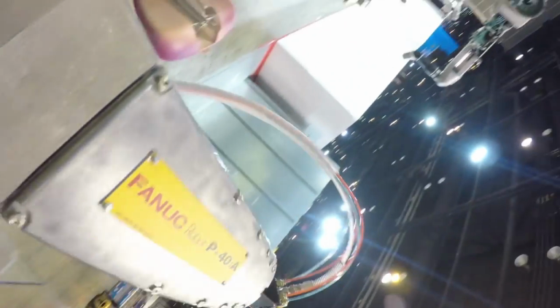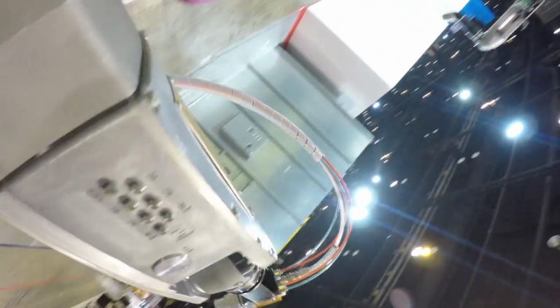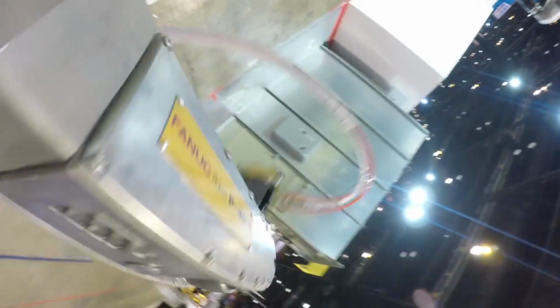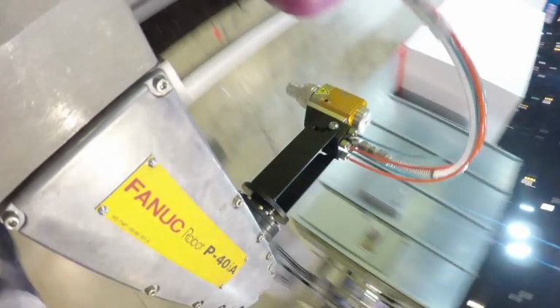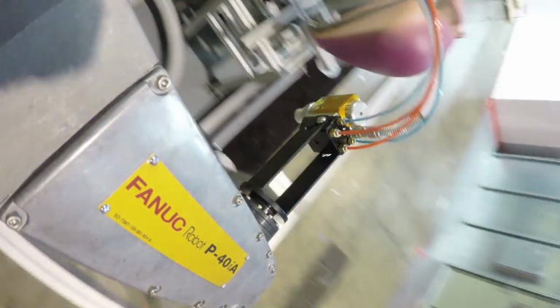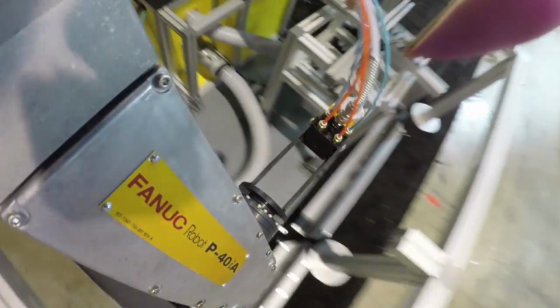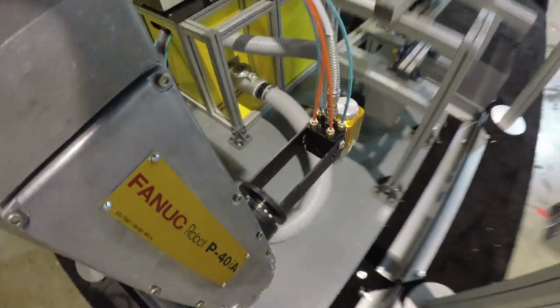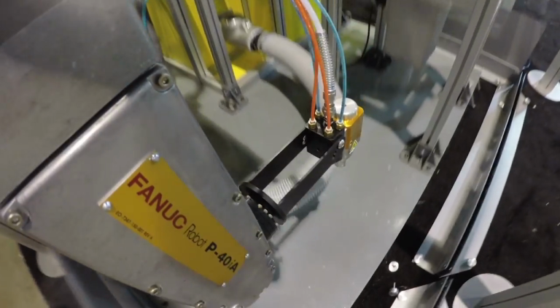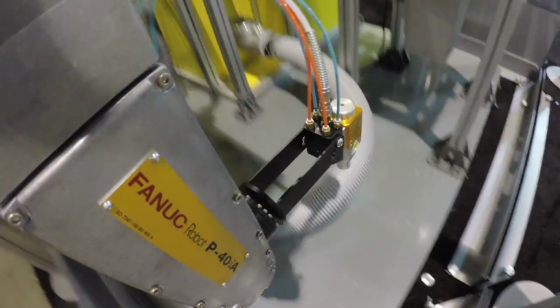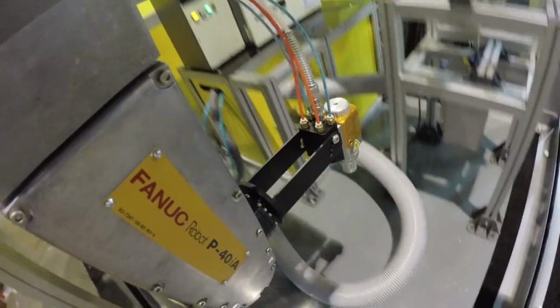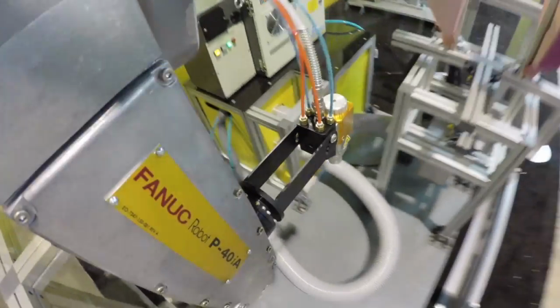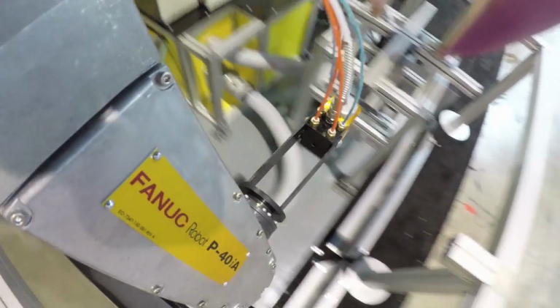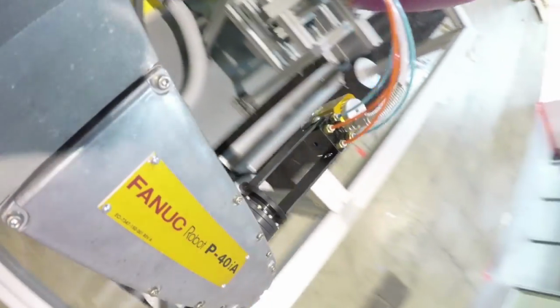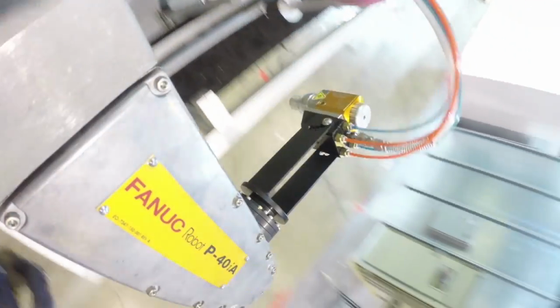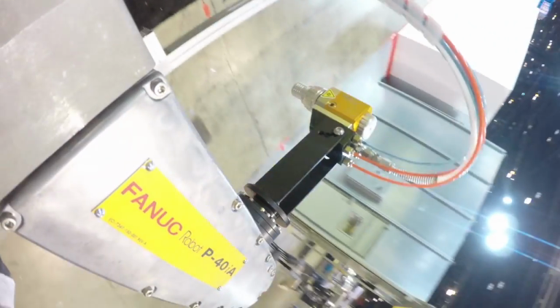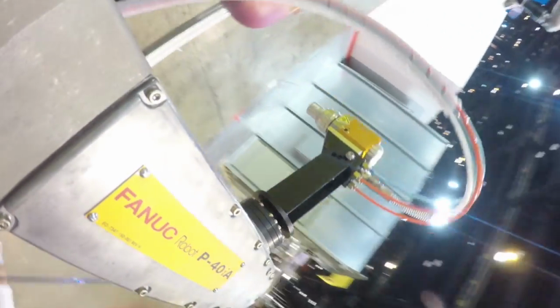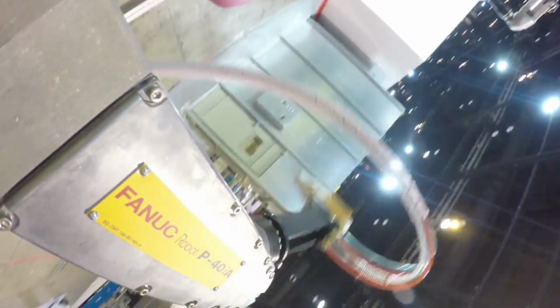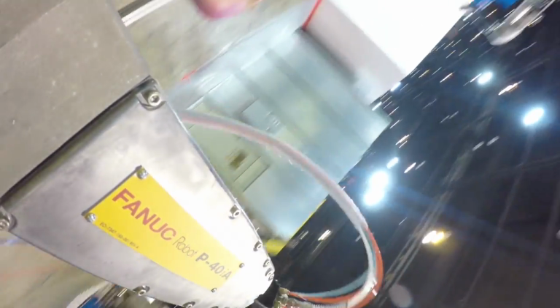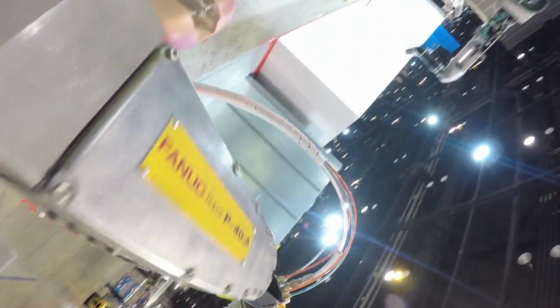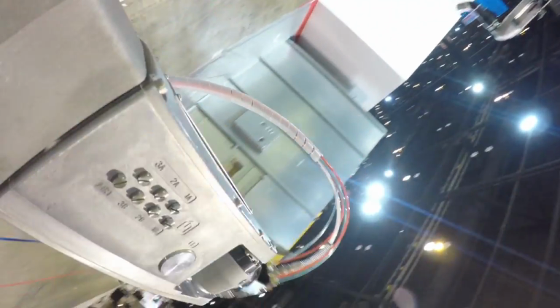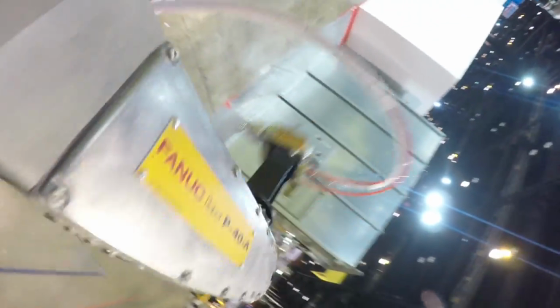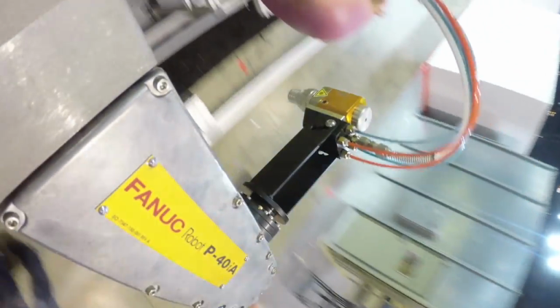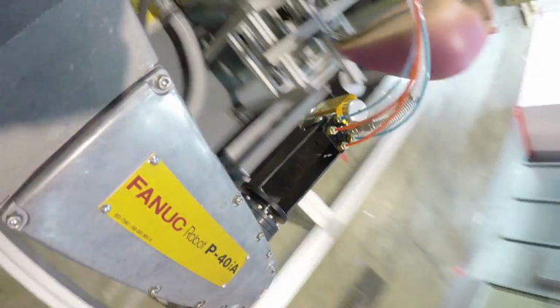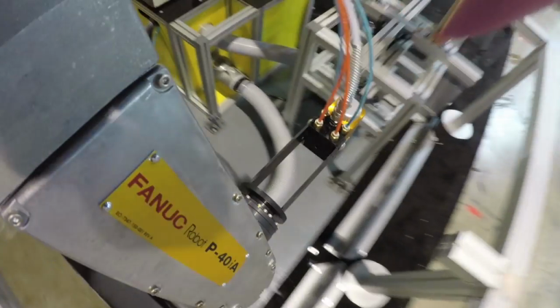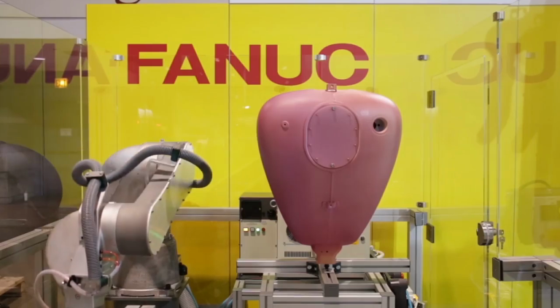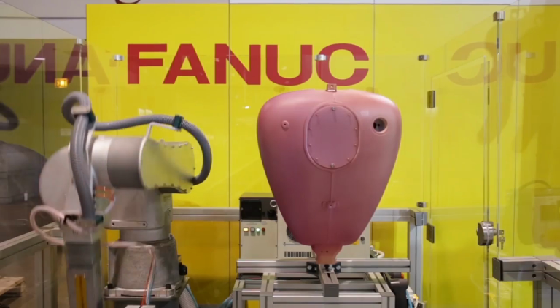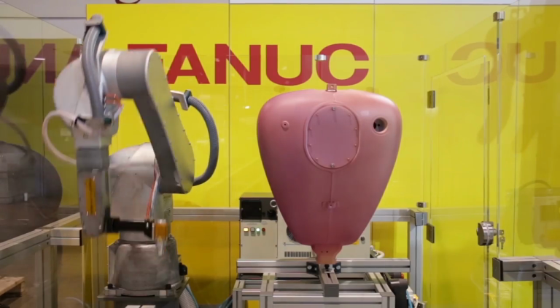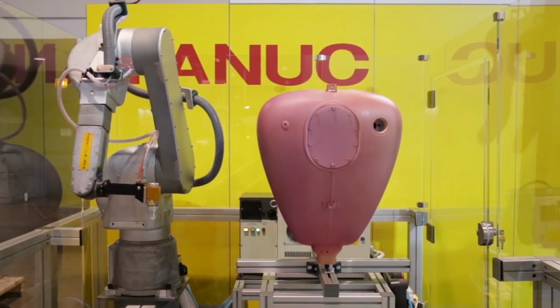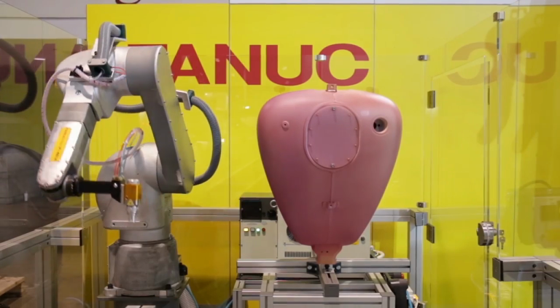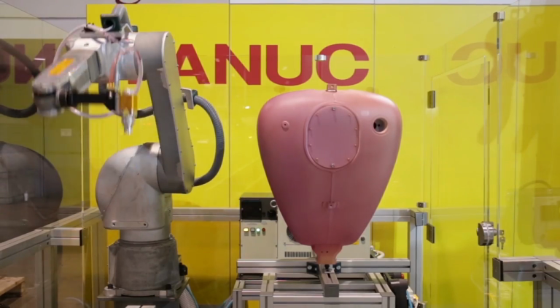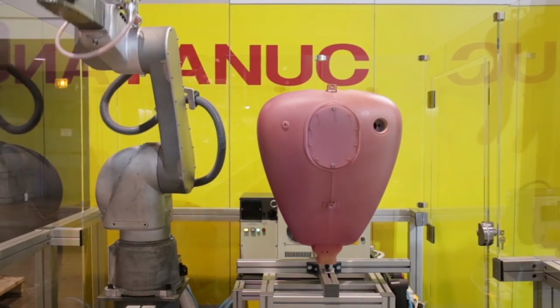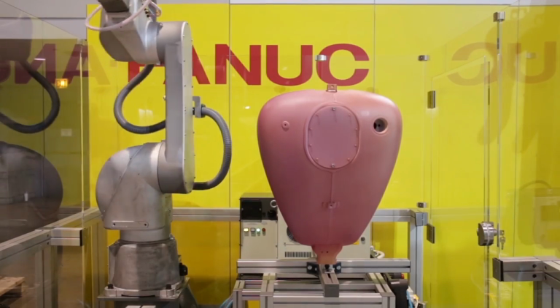It includes a cast aluminum body, purged and pressurized arm, FANUC's Purge Module, and integrated solenoid valves for gun trigger.